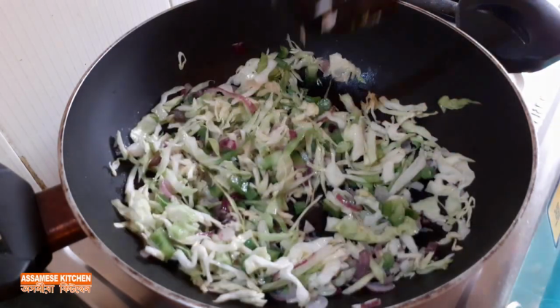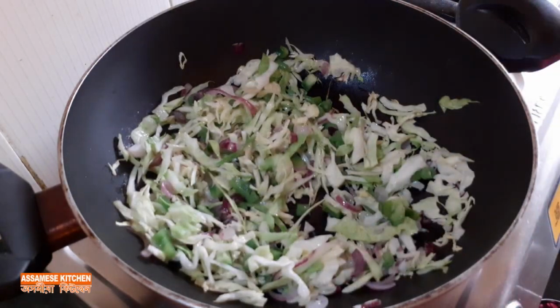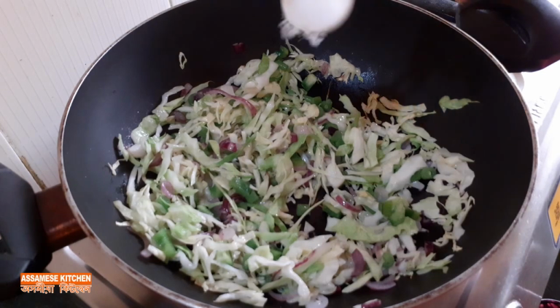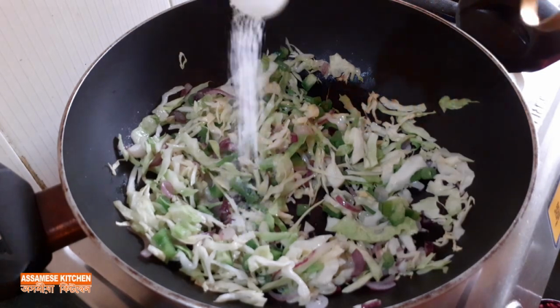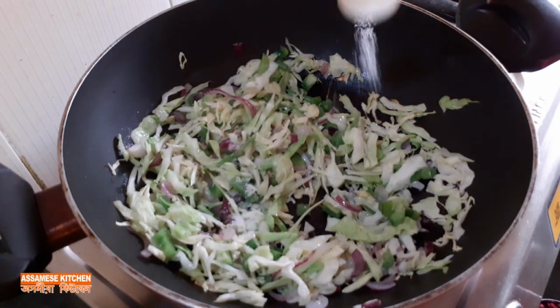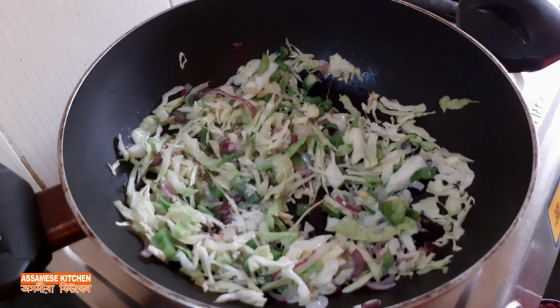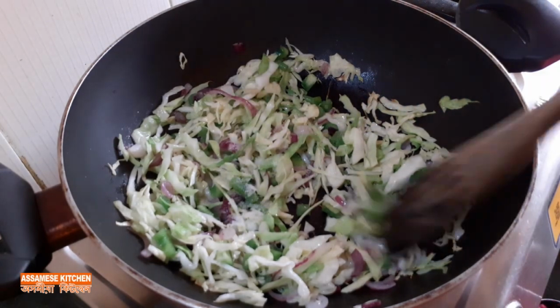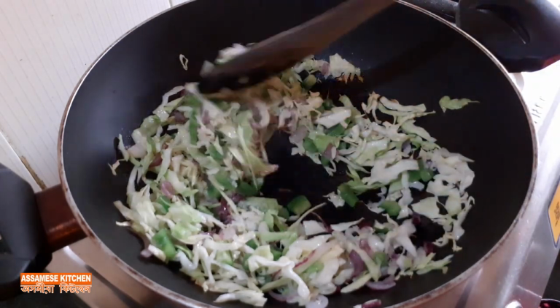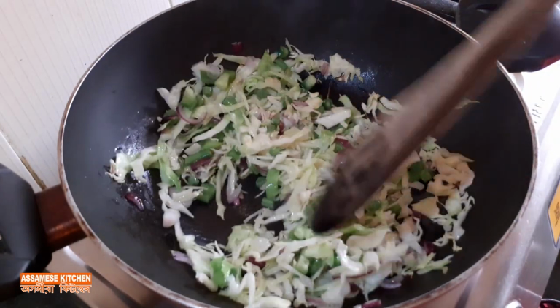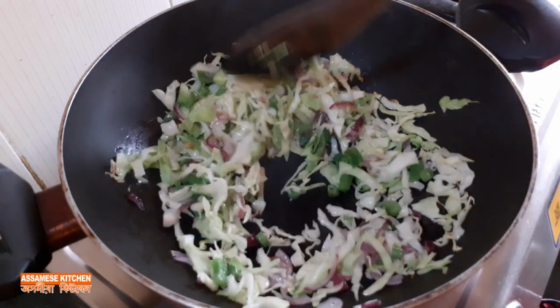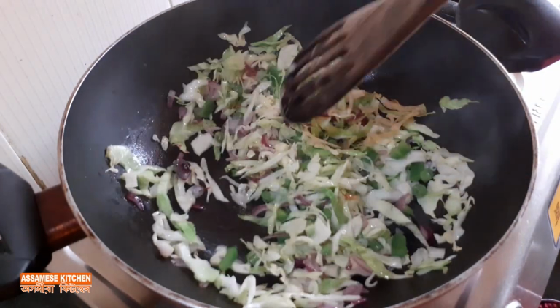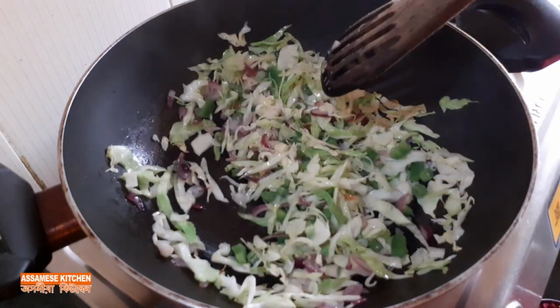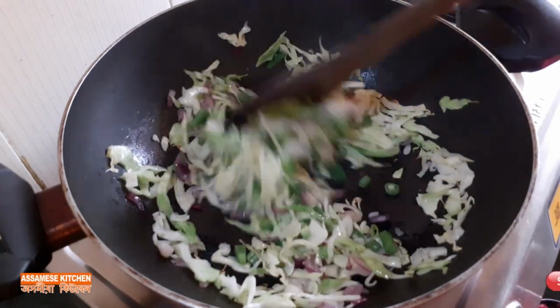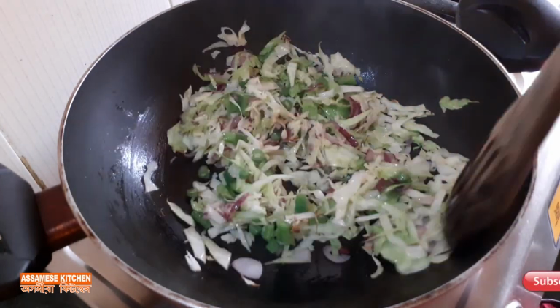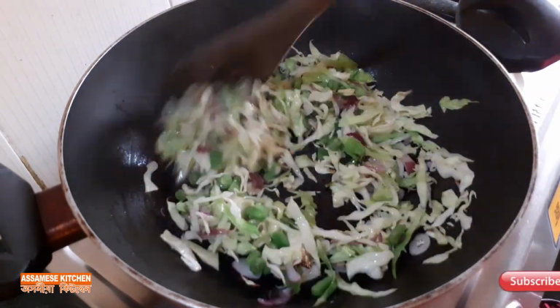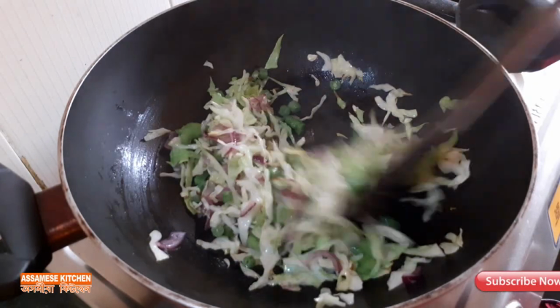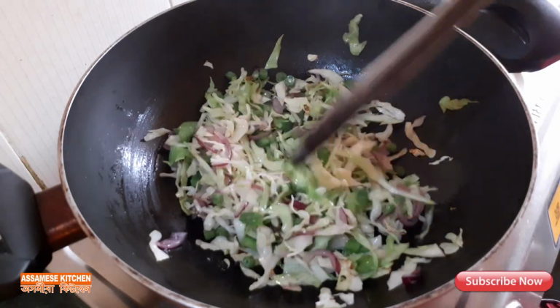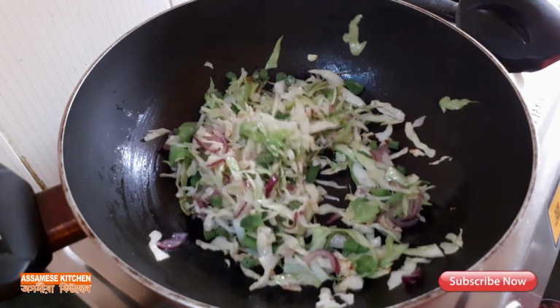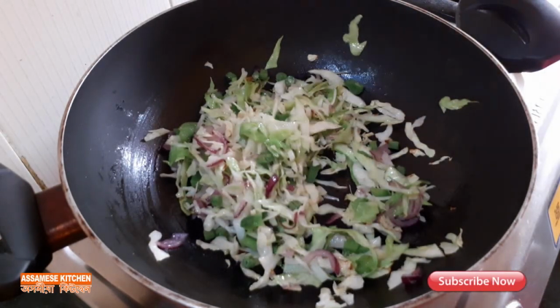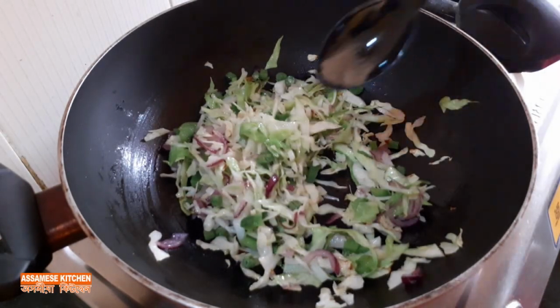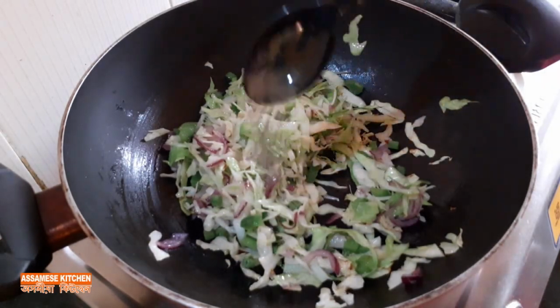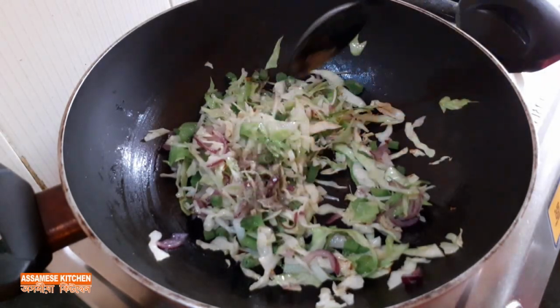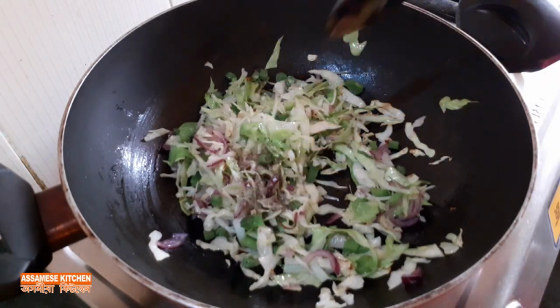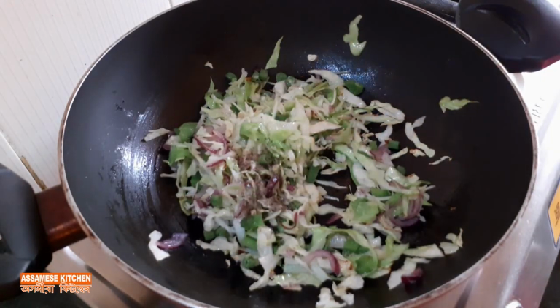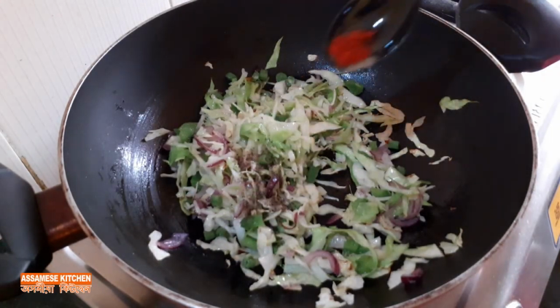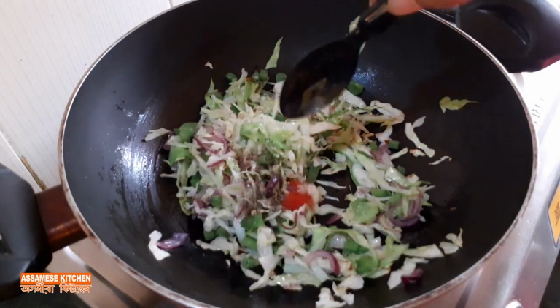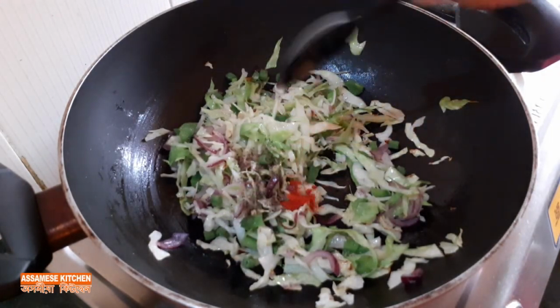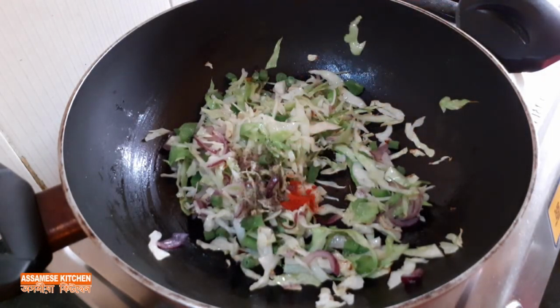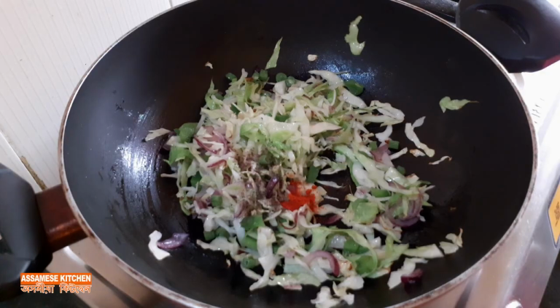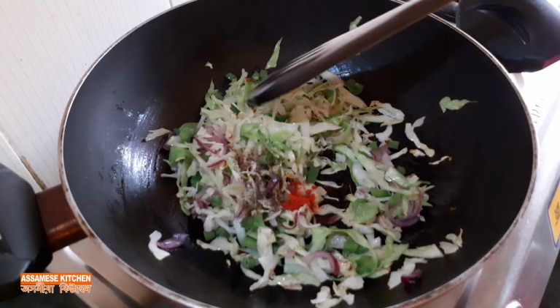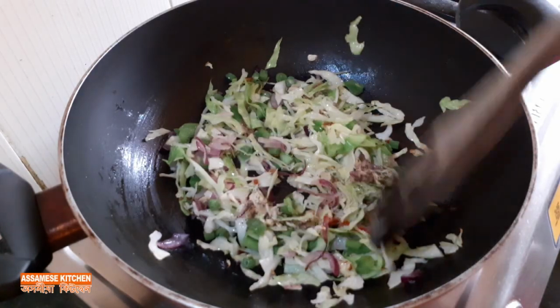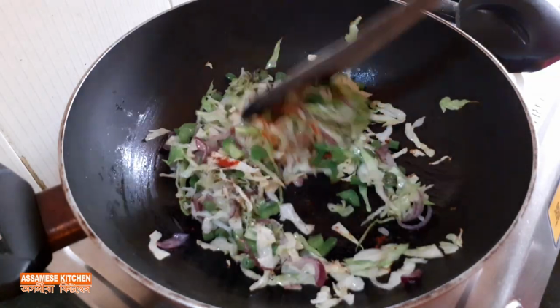This is the black pepper. Mix with the salt, and mix with the green powder.